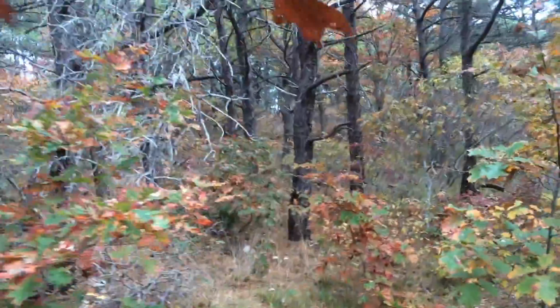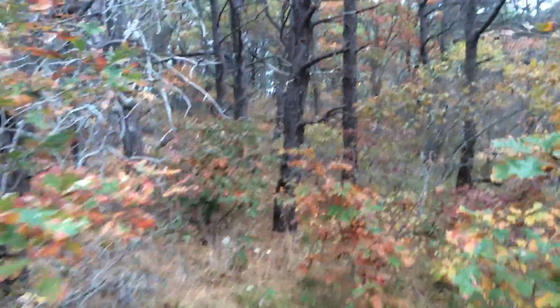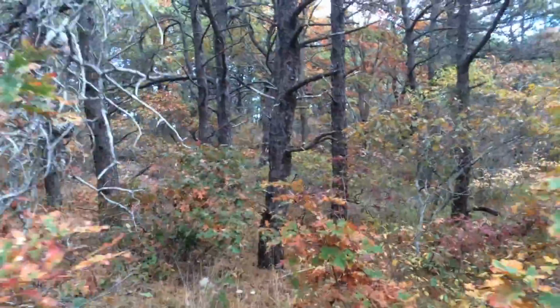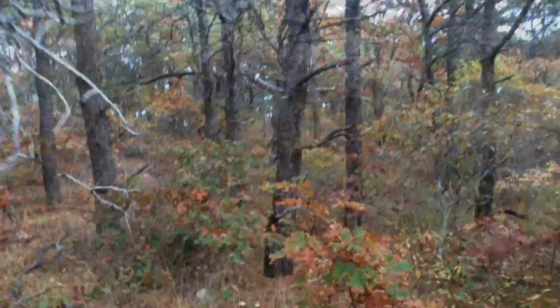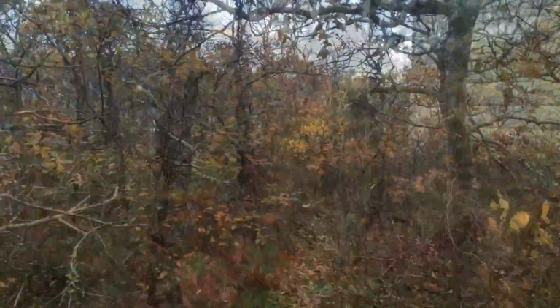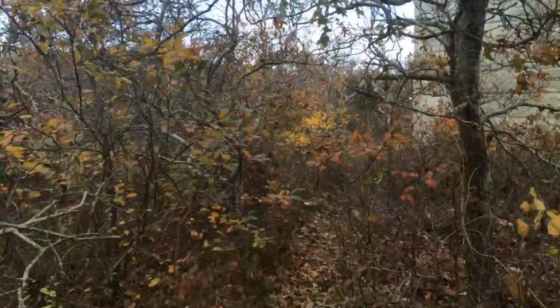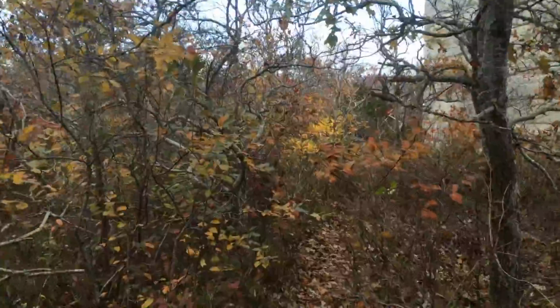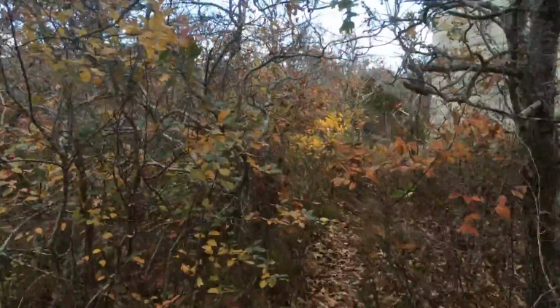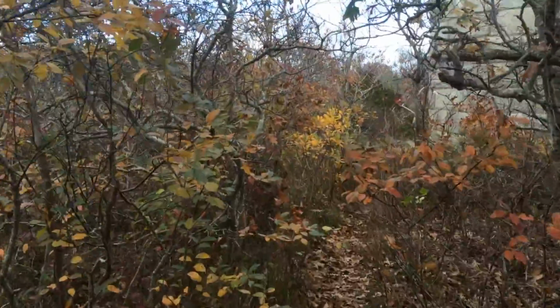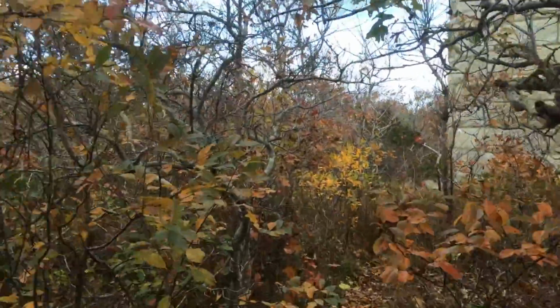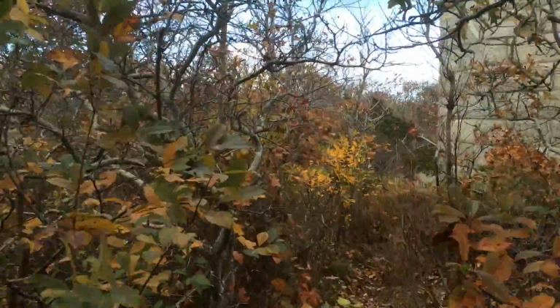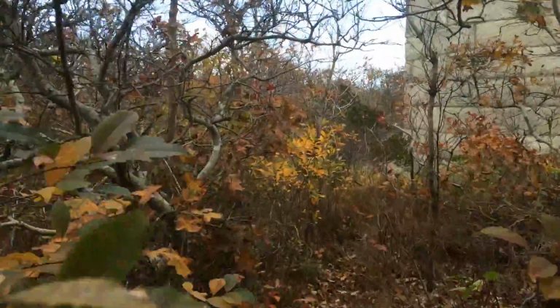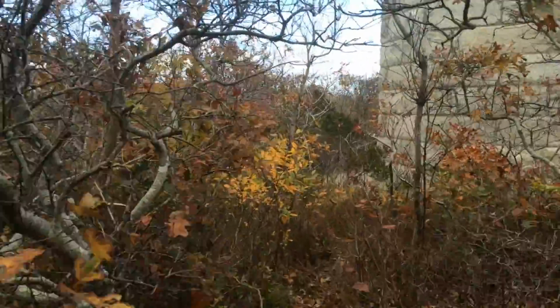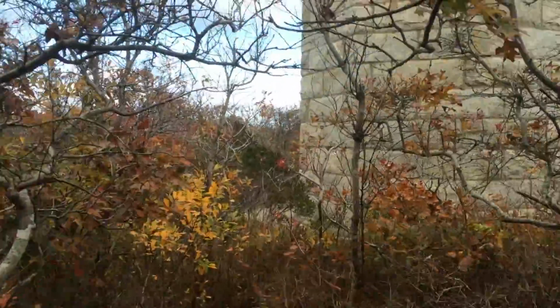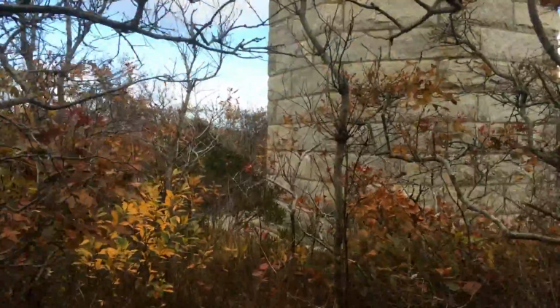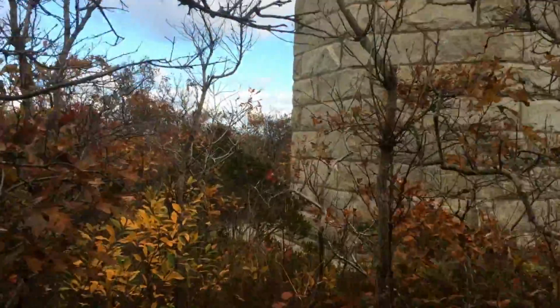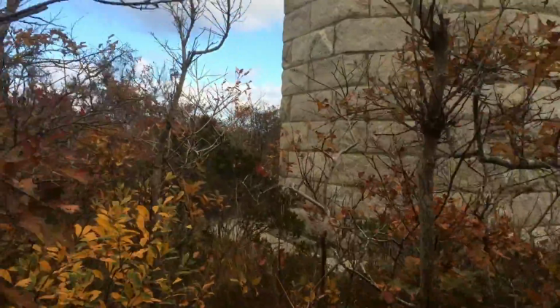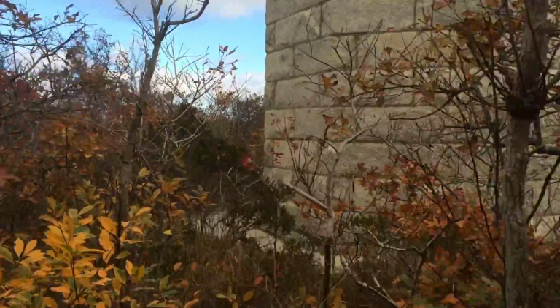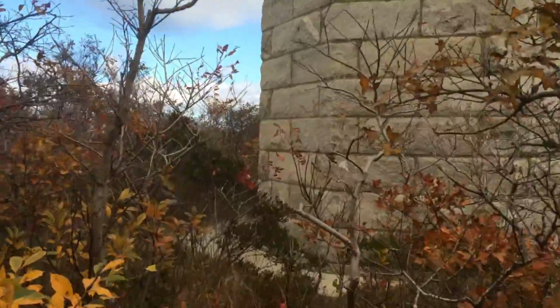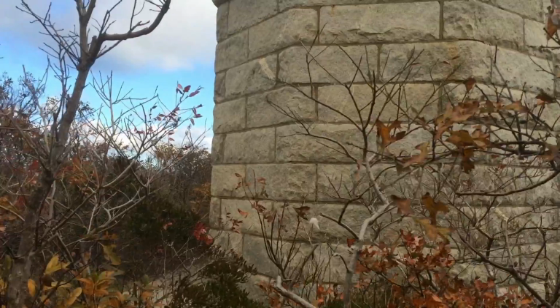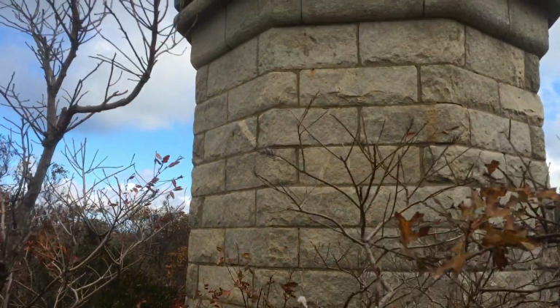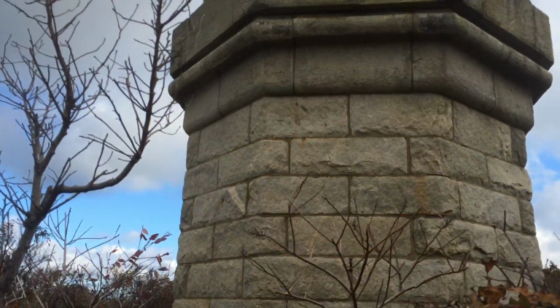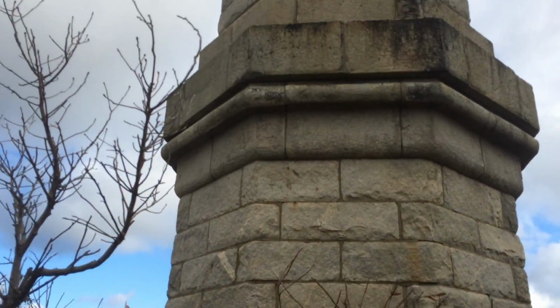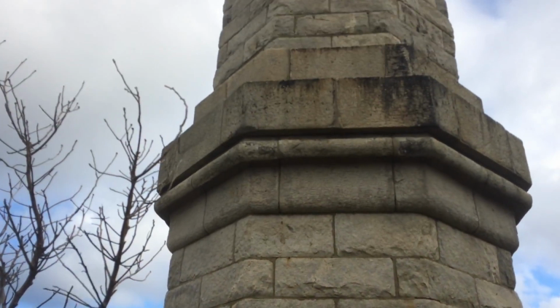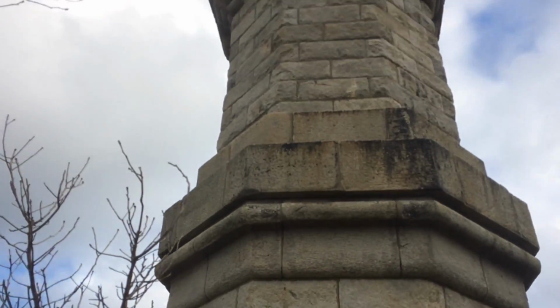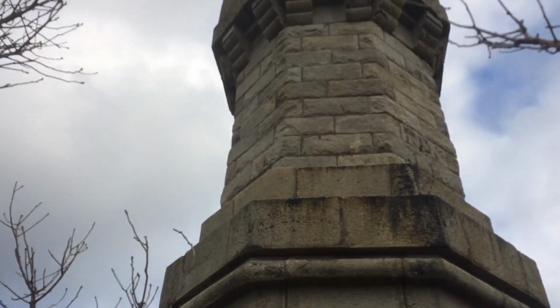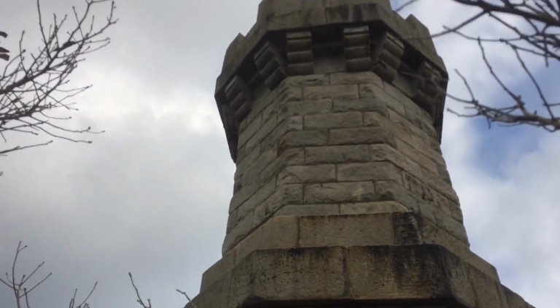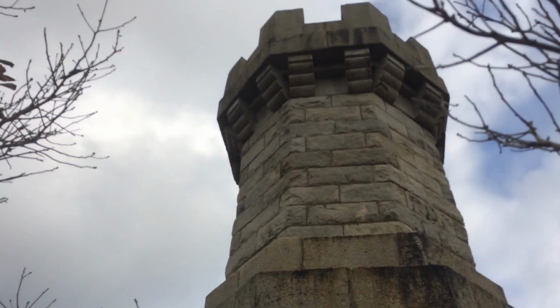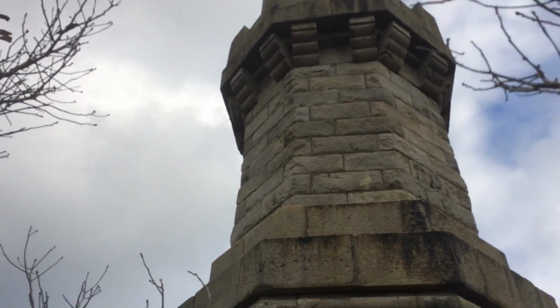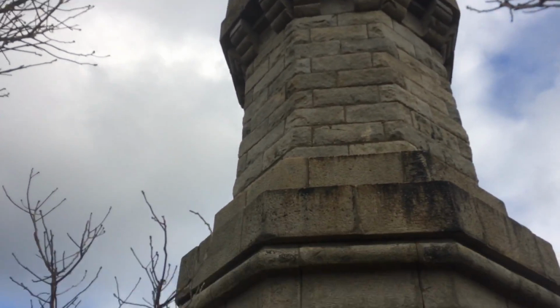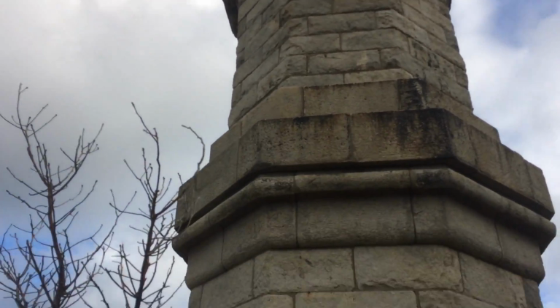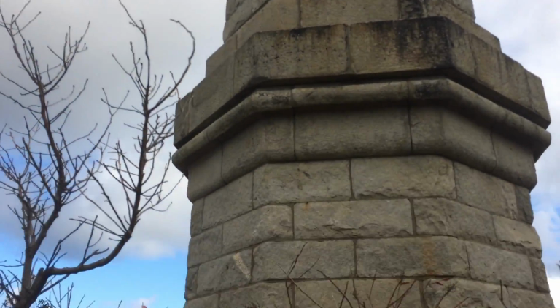Watch out for ticks. After a short walk, here we come up to it — it's magnificent. The Jenny Lin Tower, in the middle of nowhere here in North Truro.